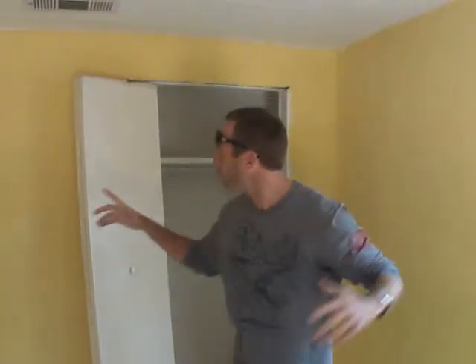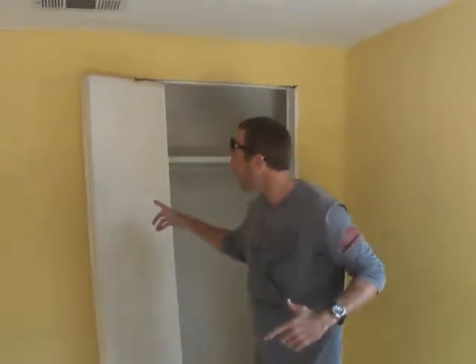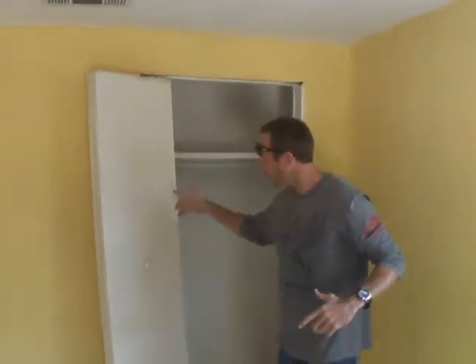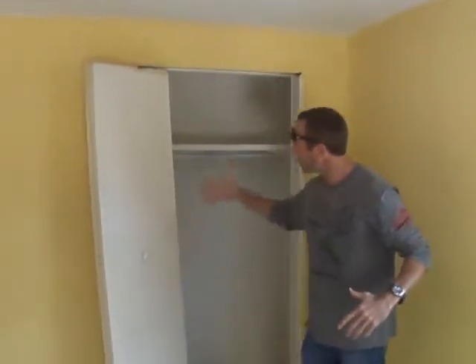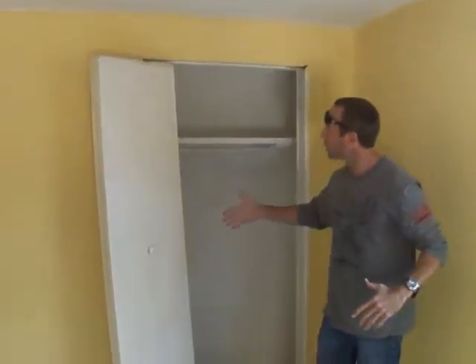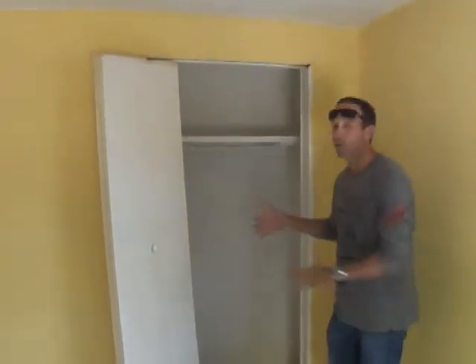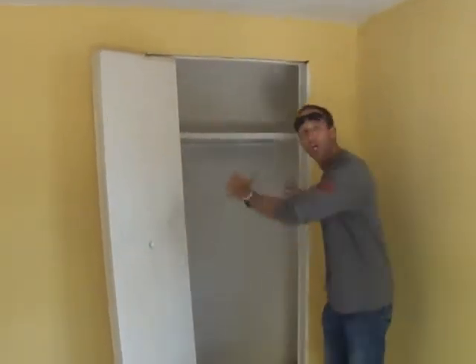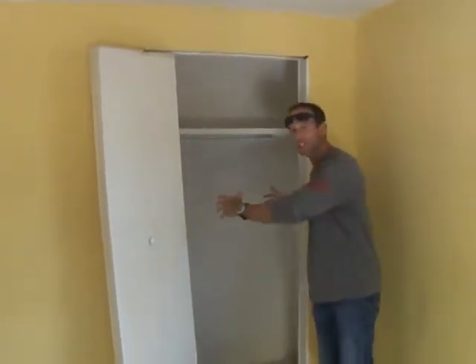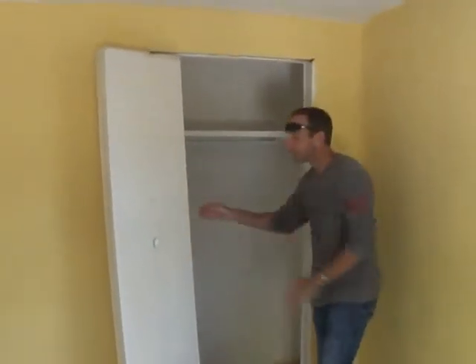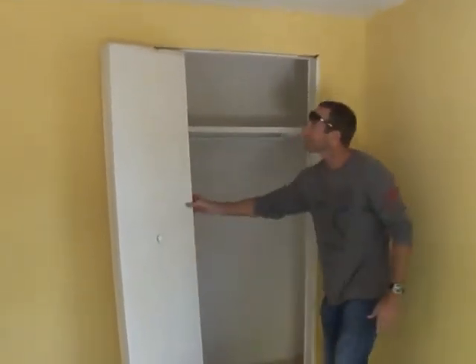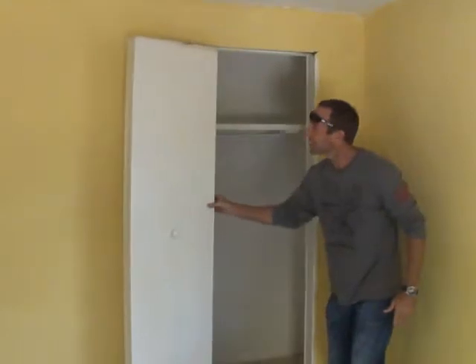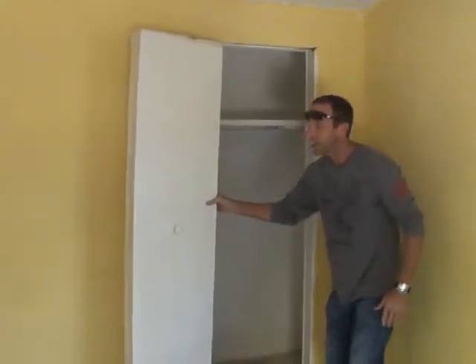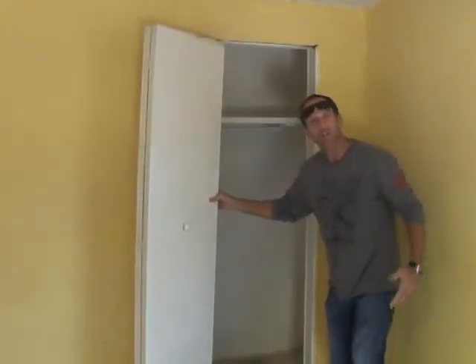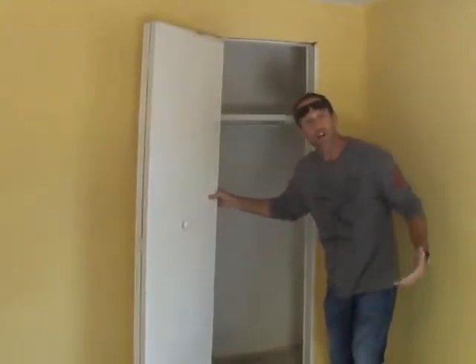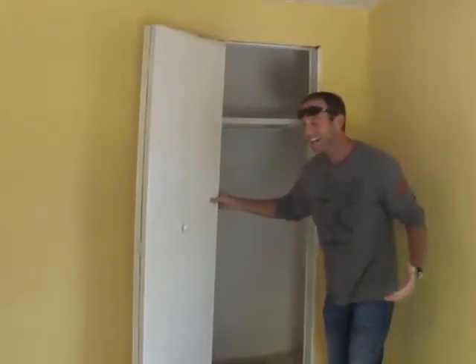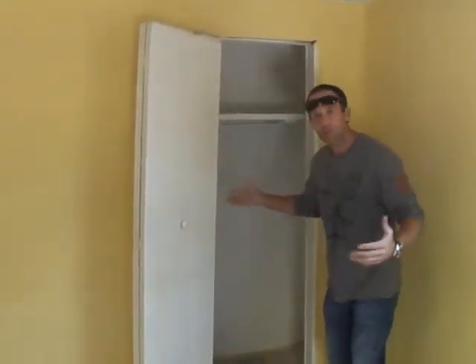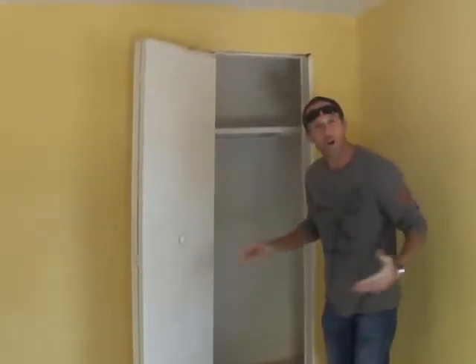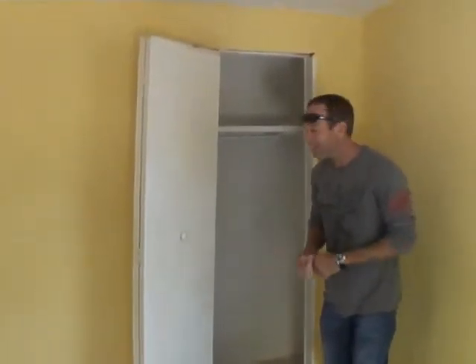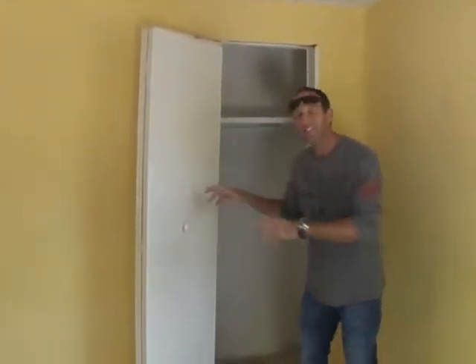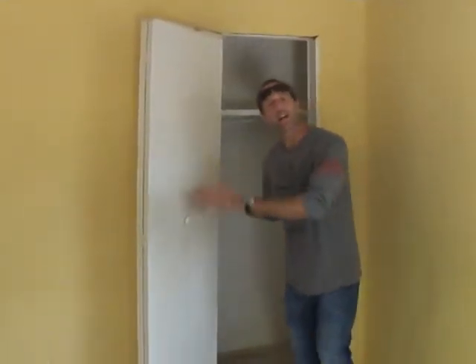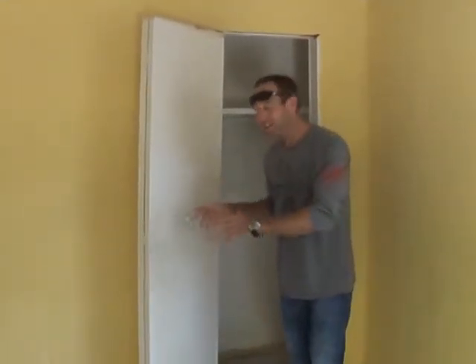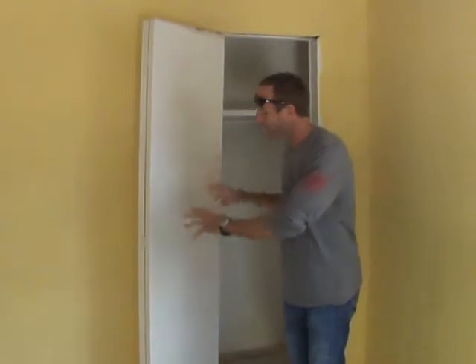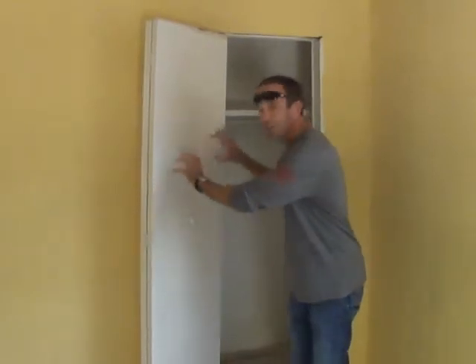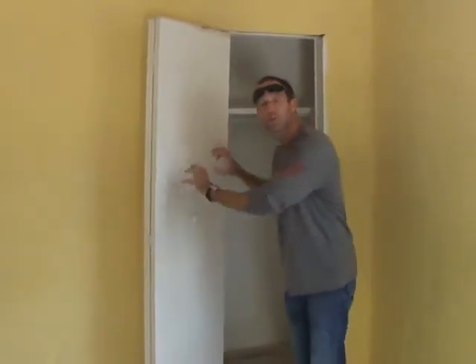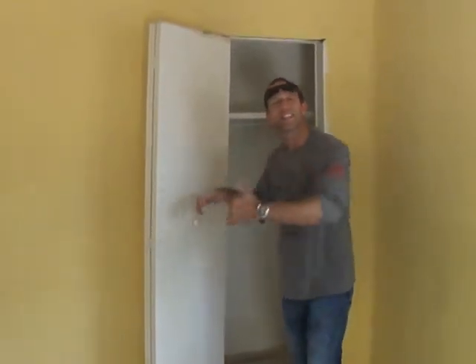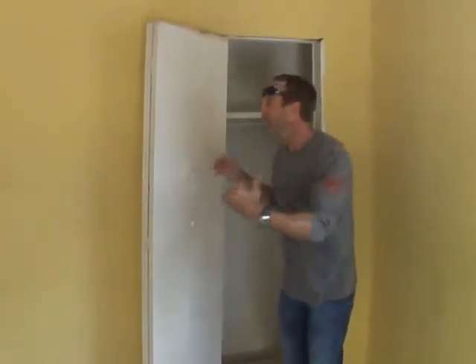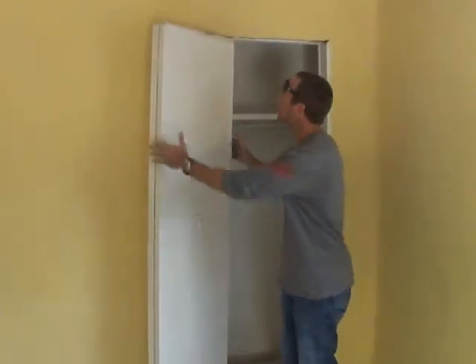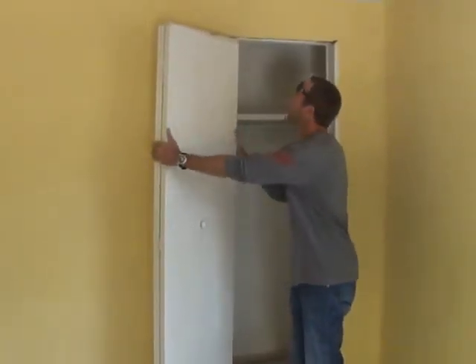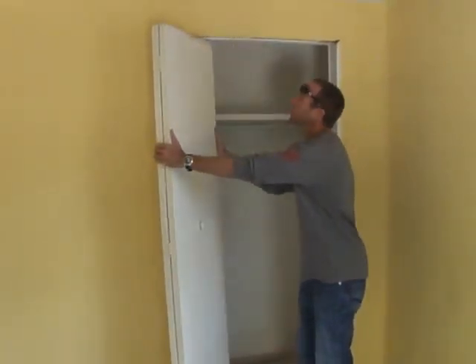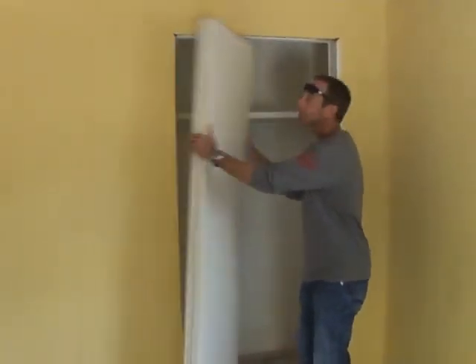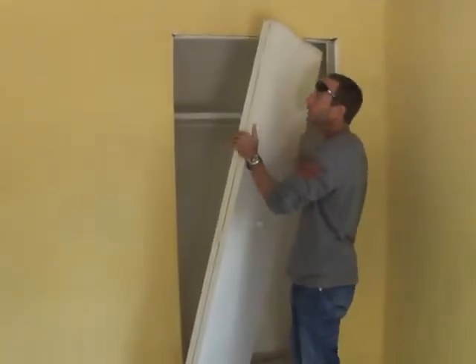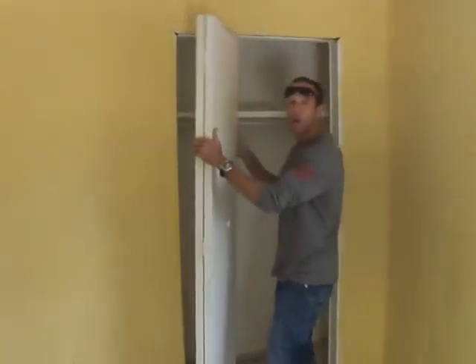Look right behind me — closet door for the closet. Now check it out. It doesn't work at all. These things are terrible. Slider closet doors — eliminate them. That's what you want to do. Take it, tear it off.